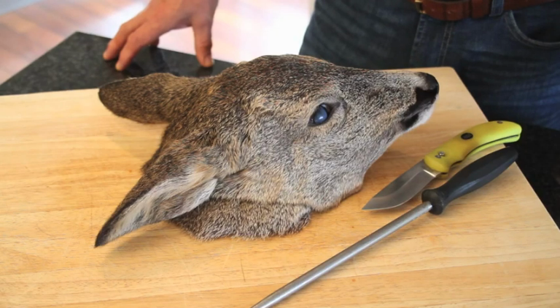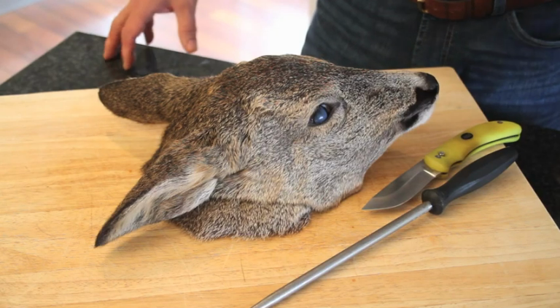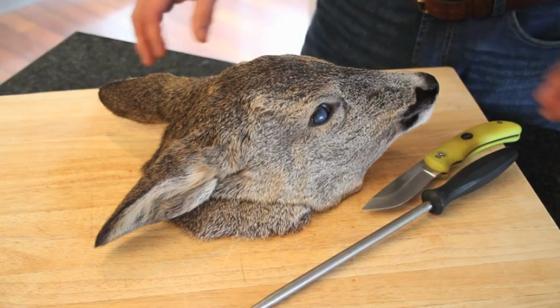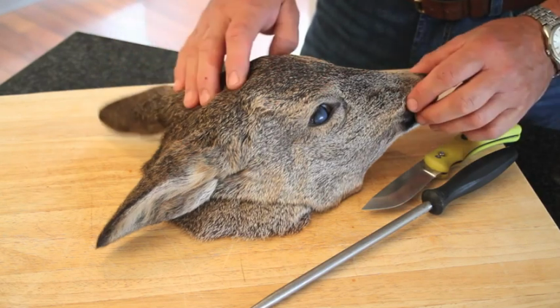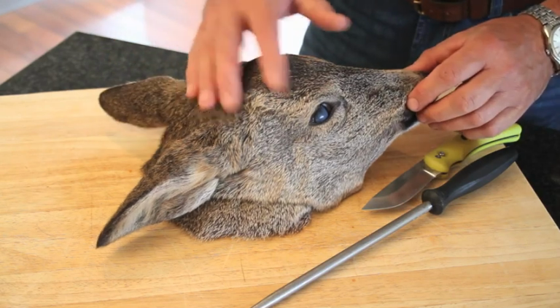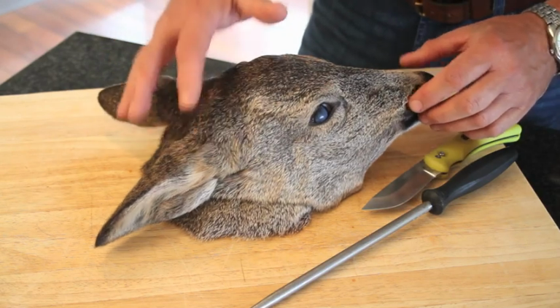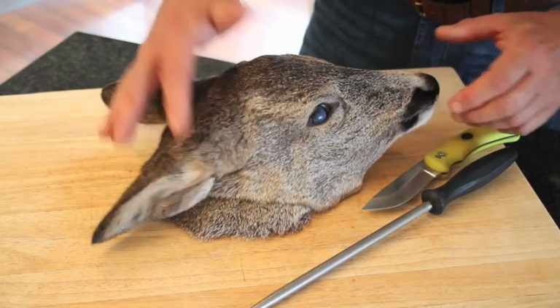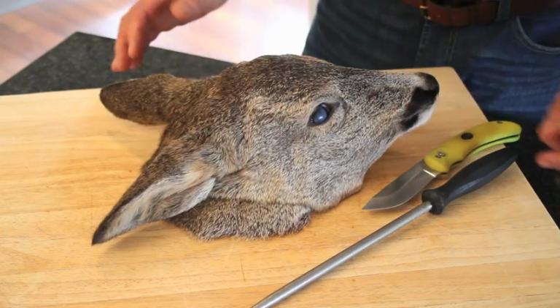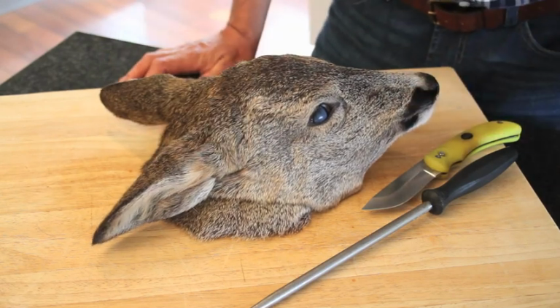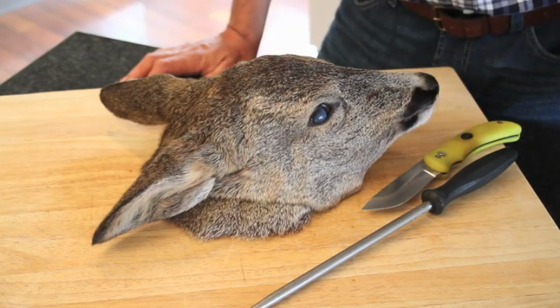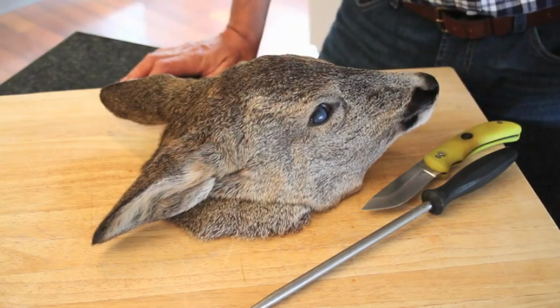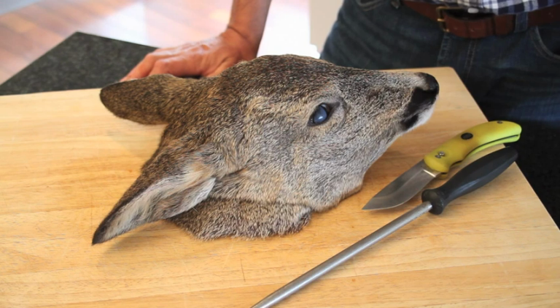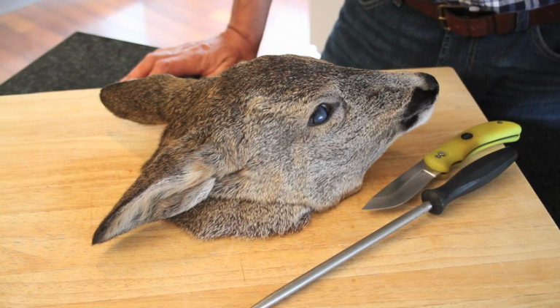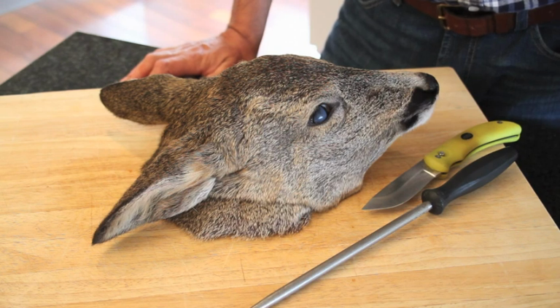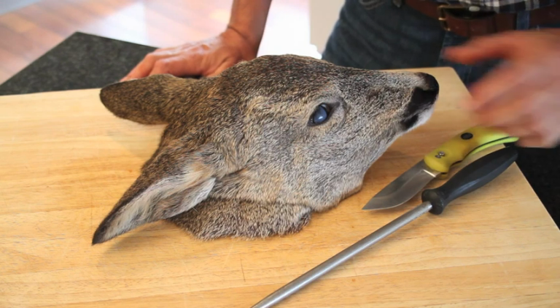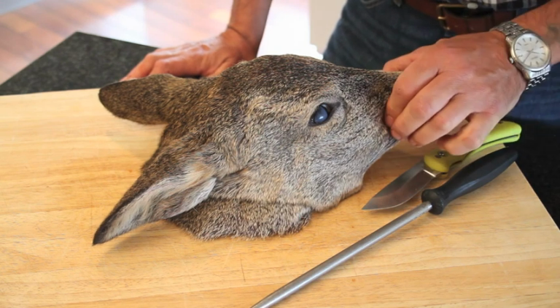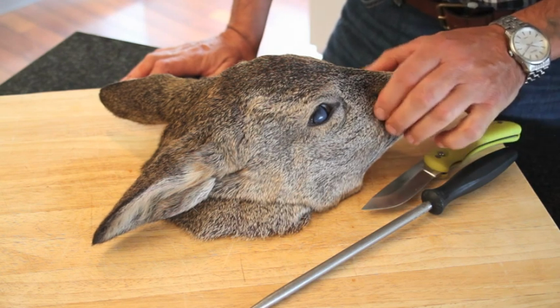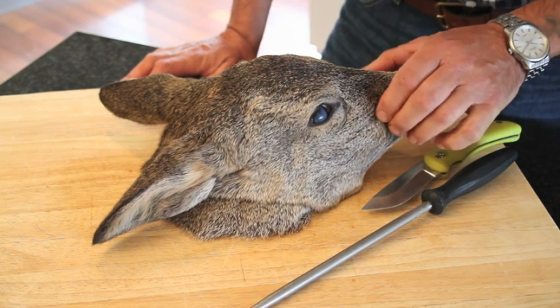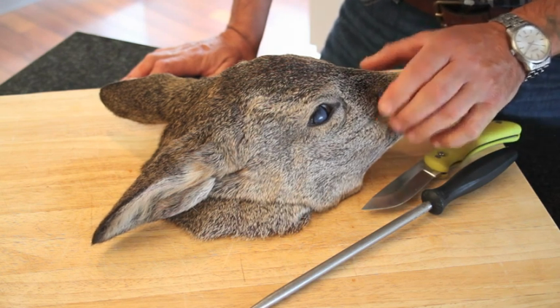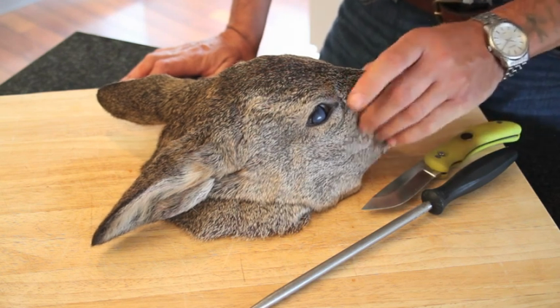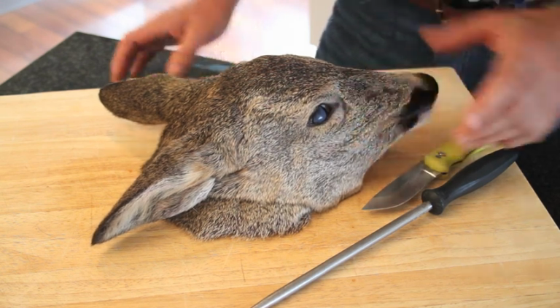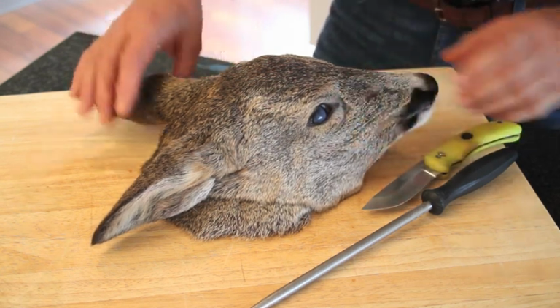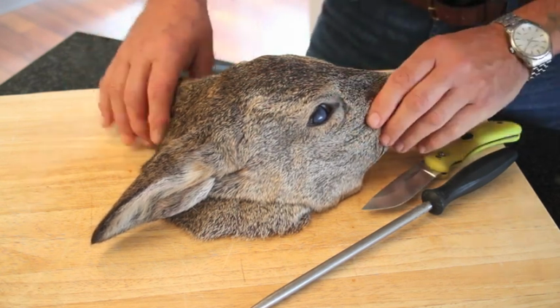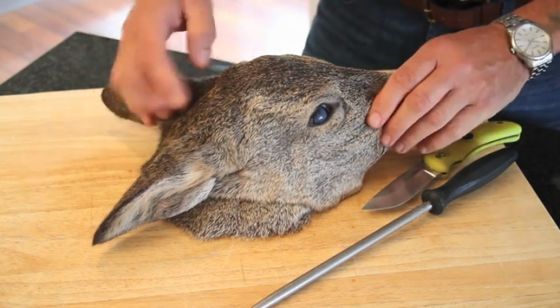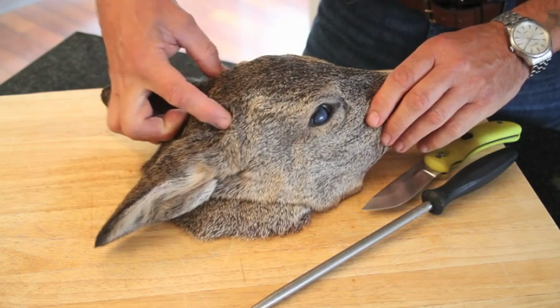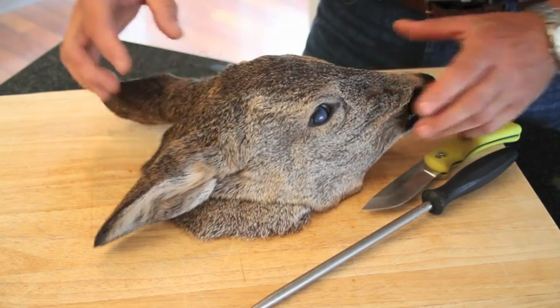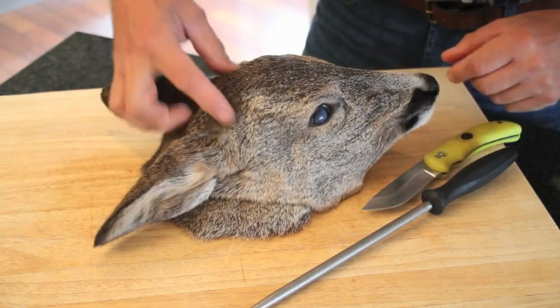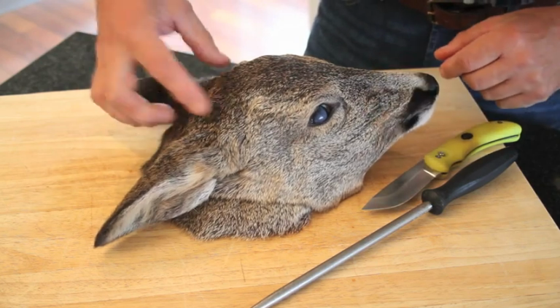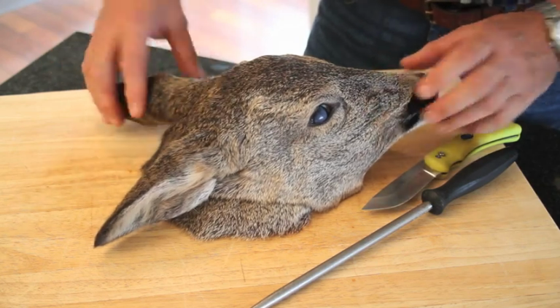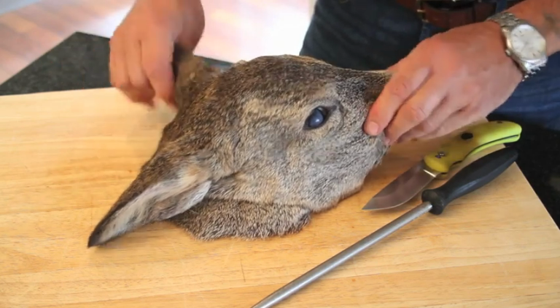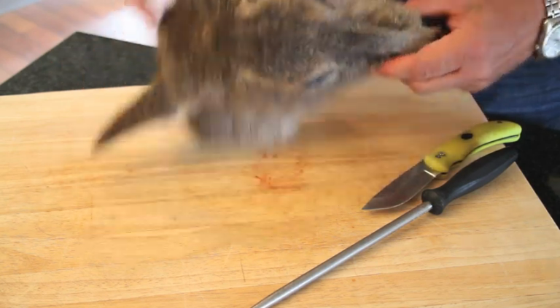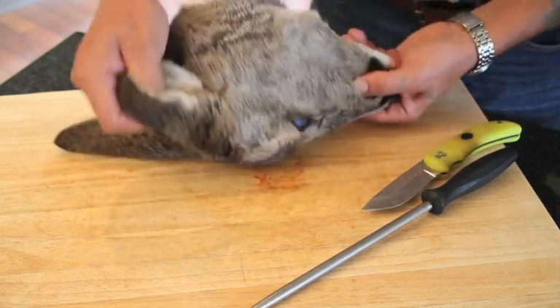In this tutorial I'm going to show you how to prepare a deer mask. You need a doe deer because then you don't have to contend with the antlers.